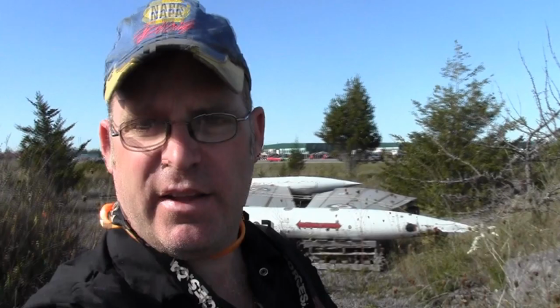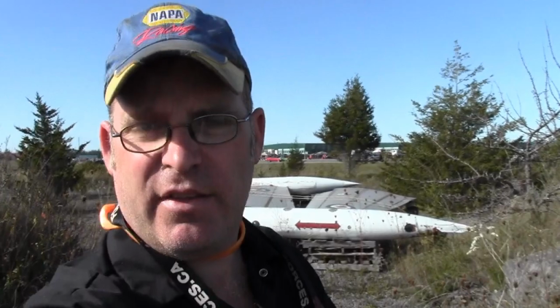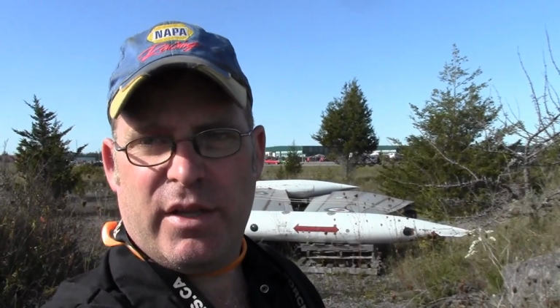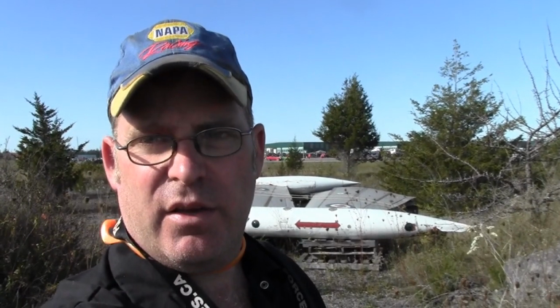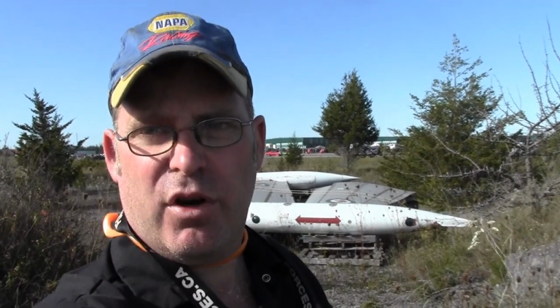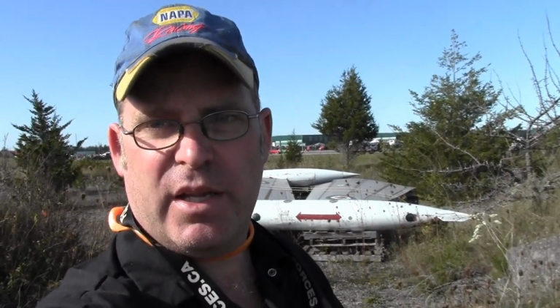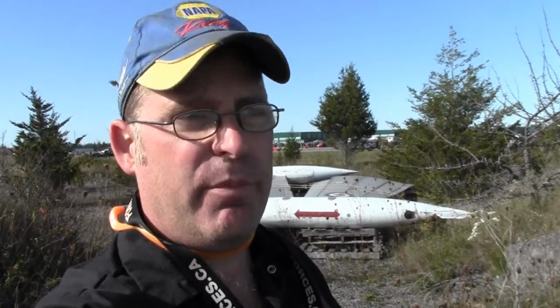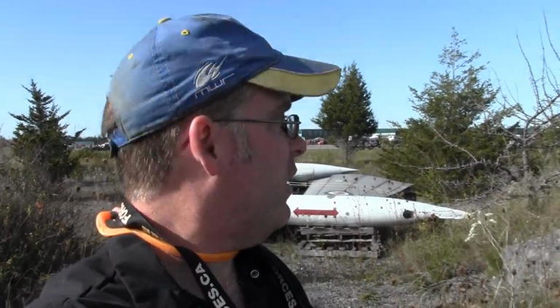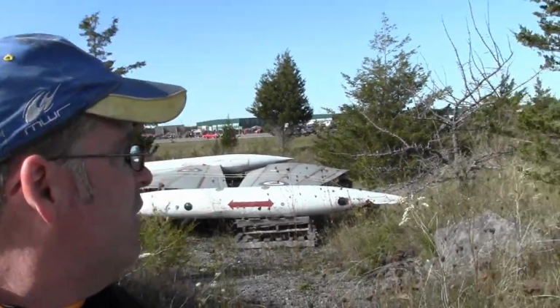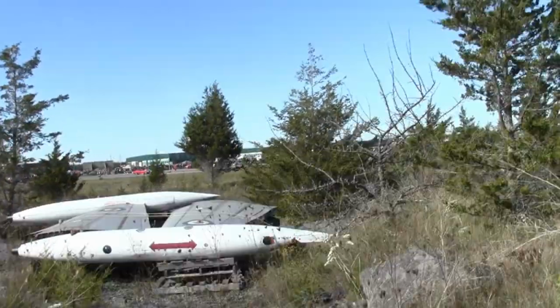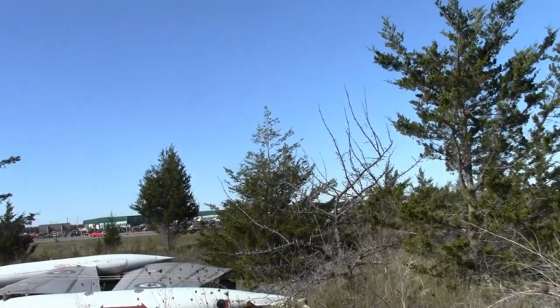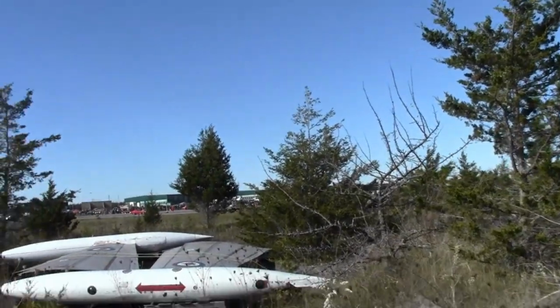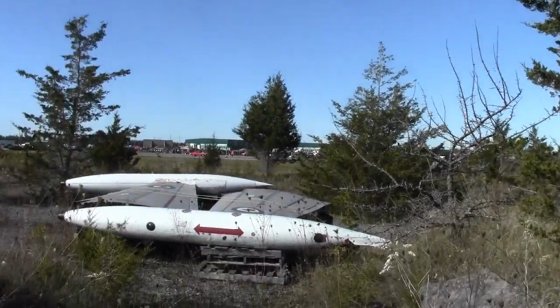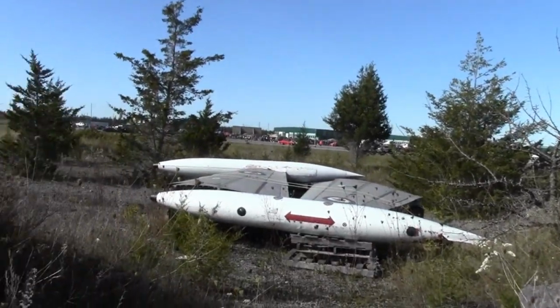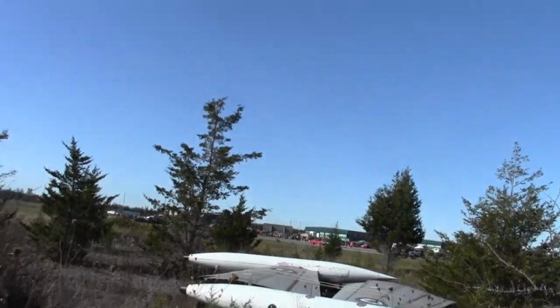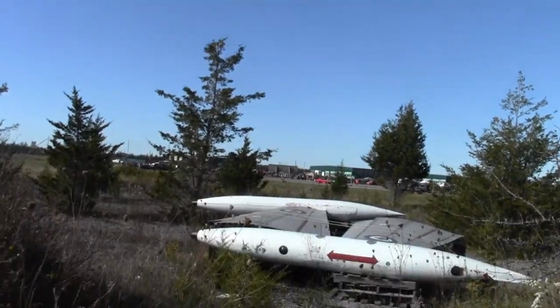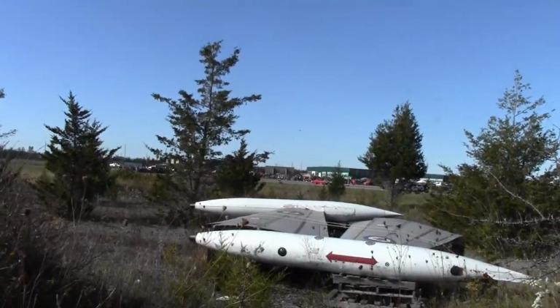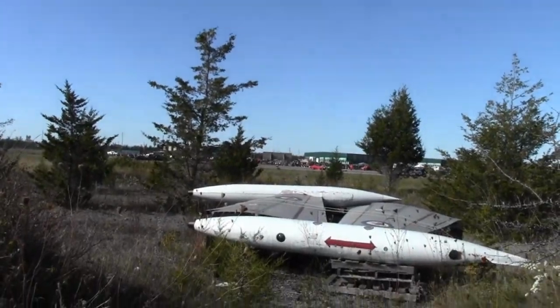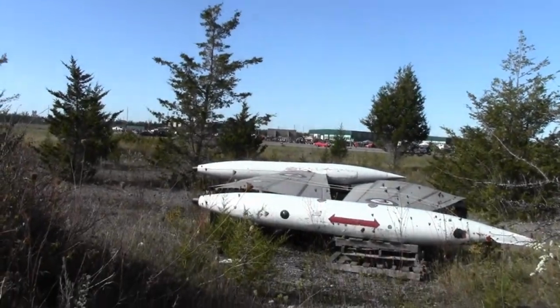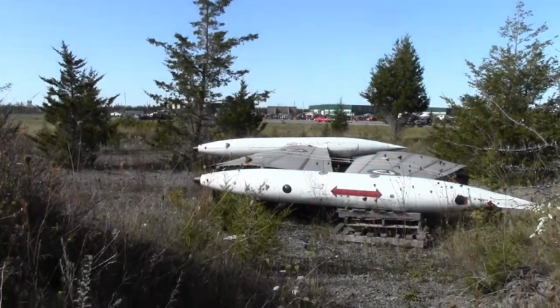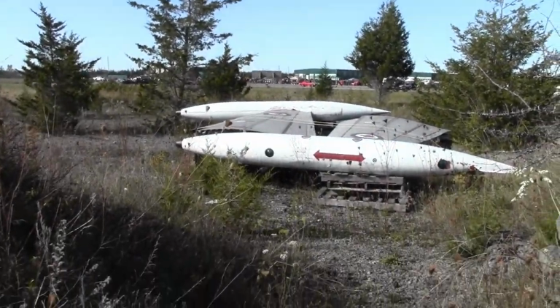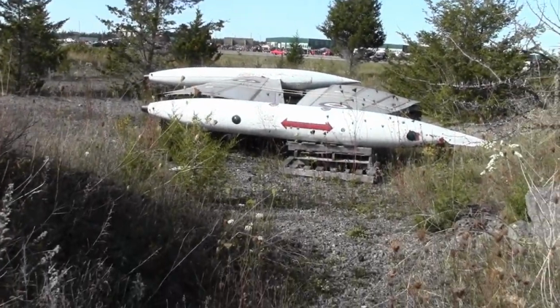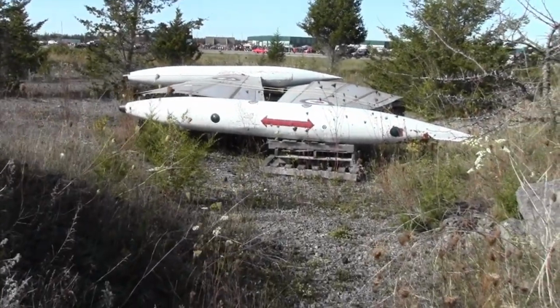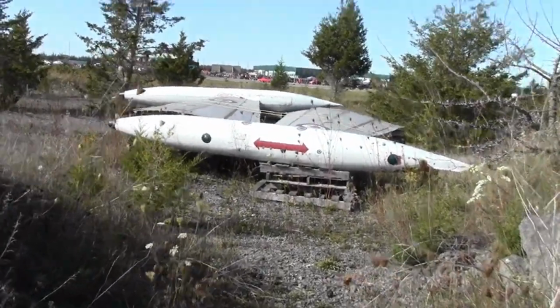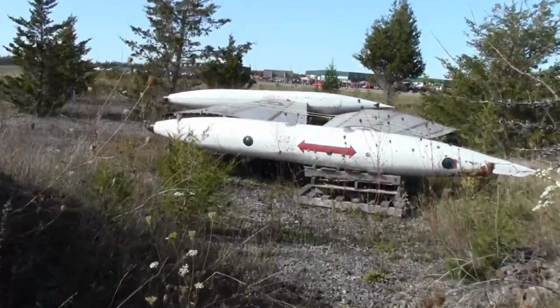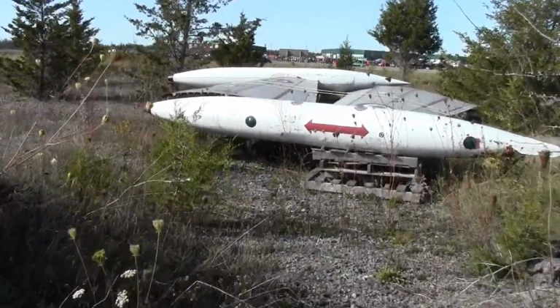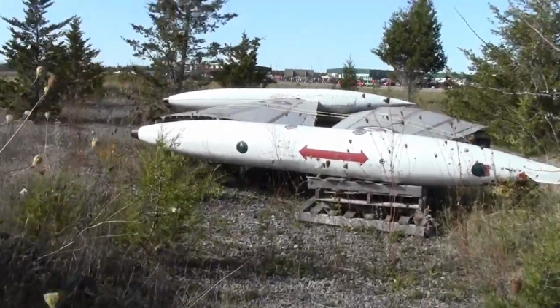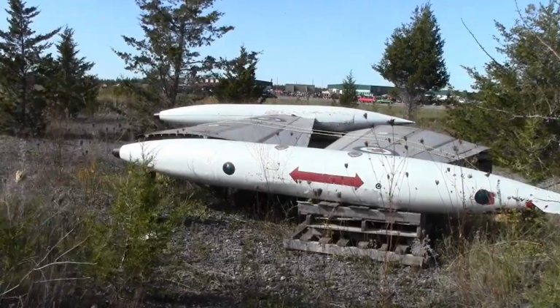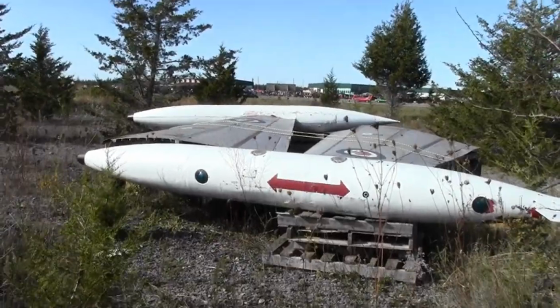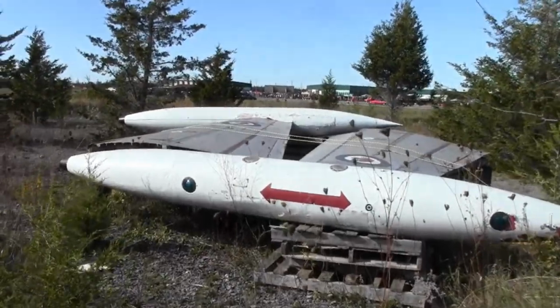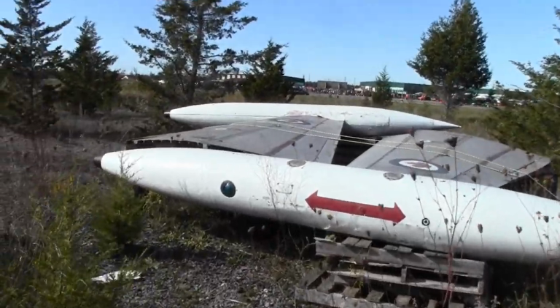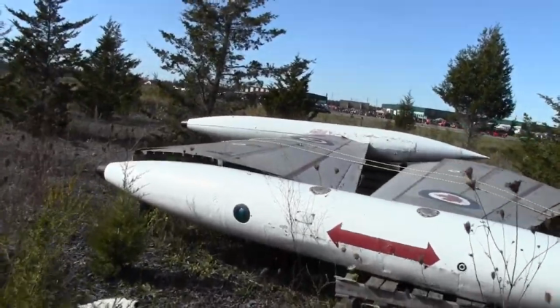We're at the historic Picton Airport. You can see Picton Airport back there and the drag races — arm drops are going on. Found some cool stuff in this little junkyard. We're just exploring this before I leave.